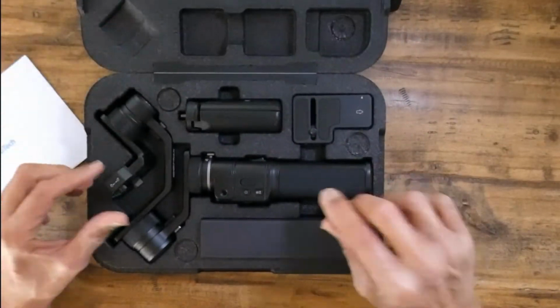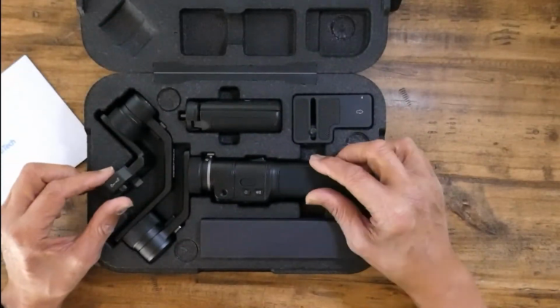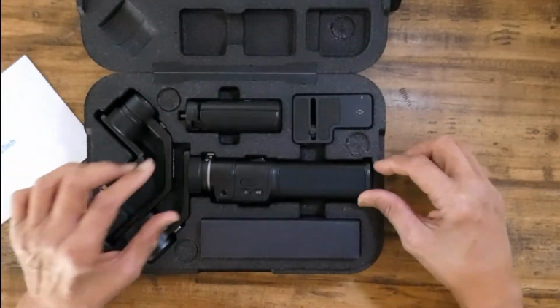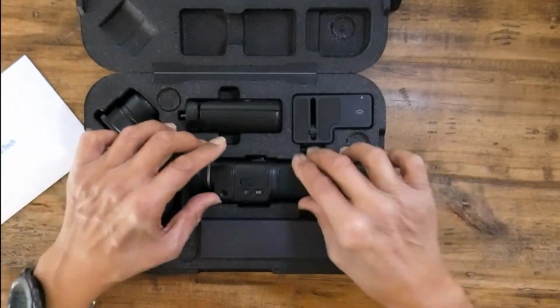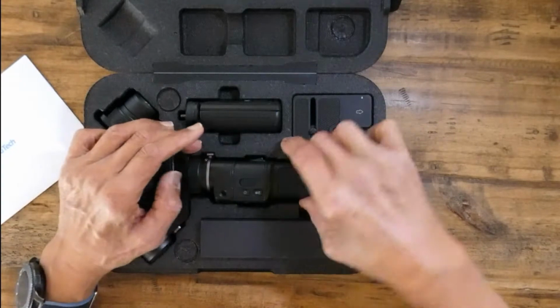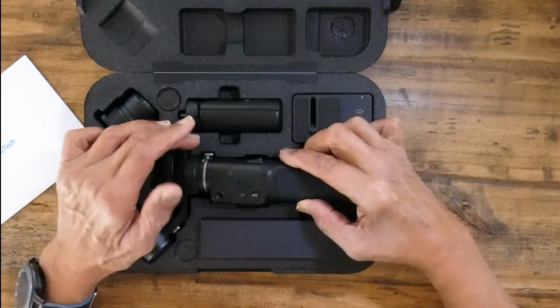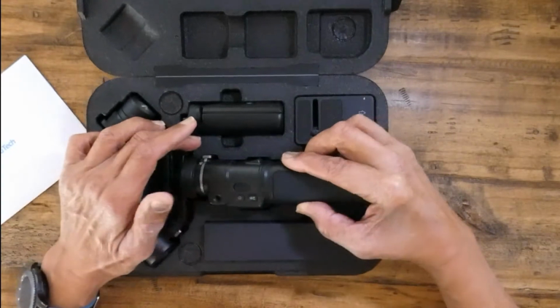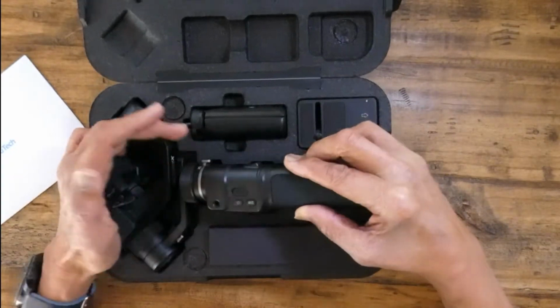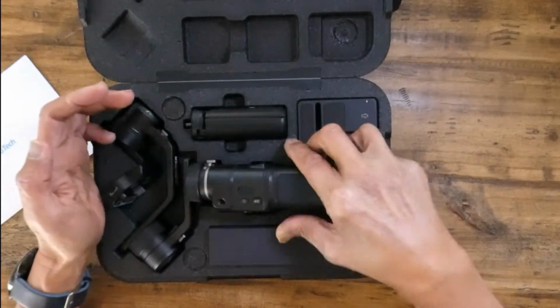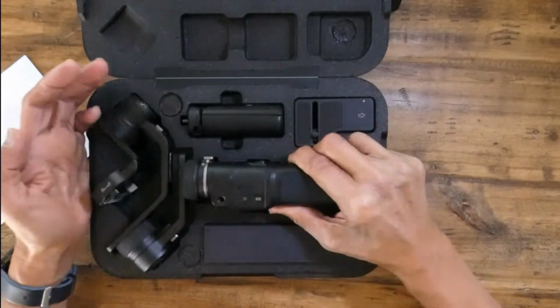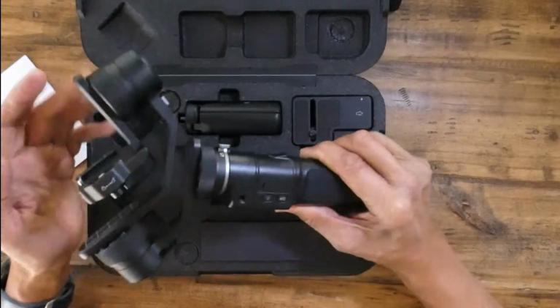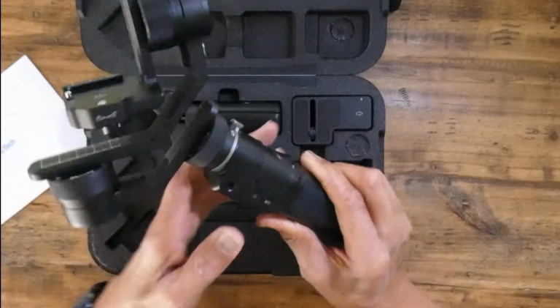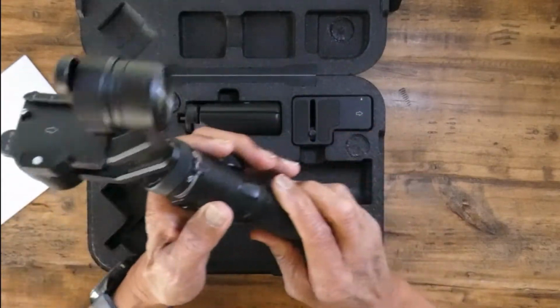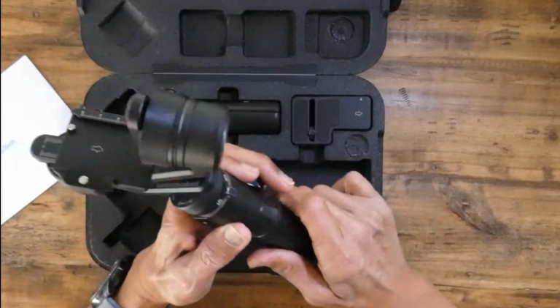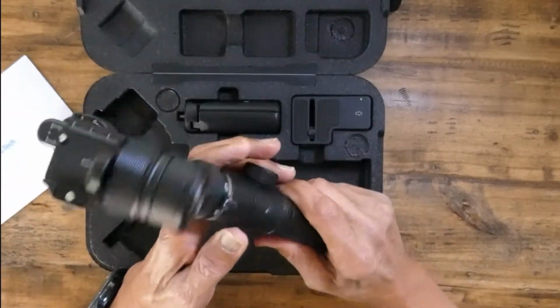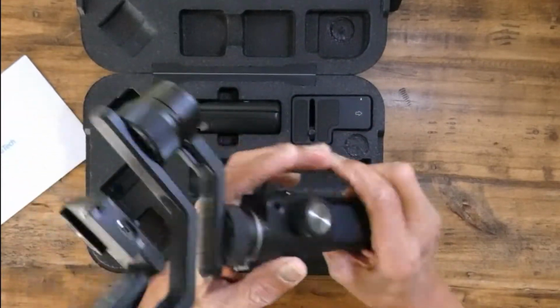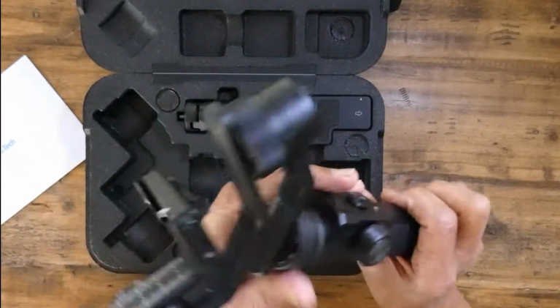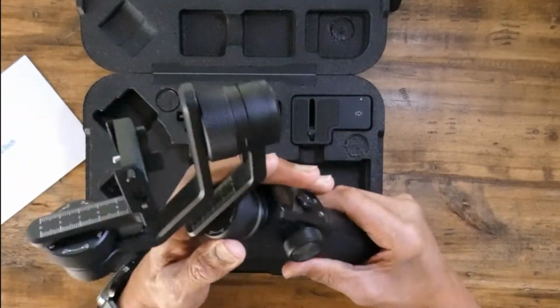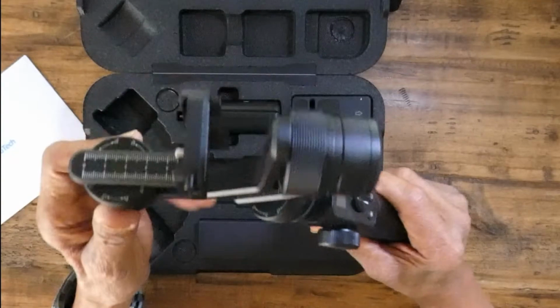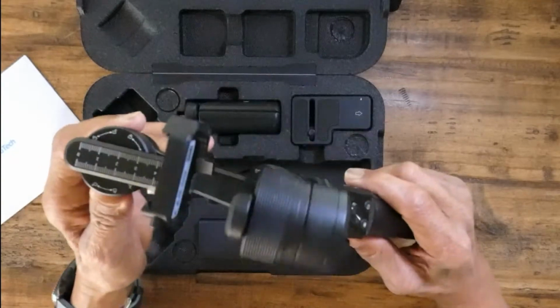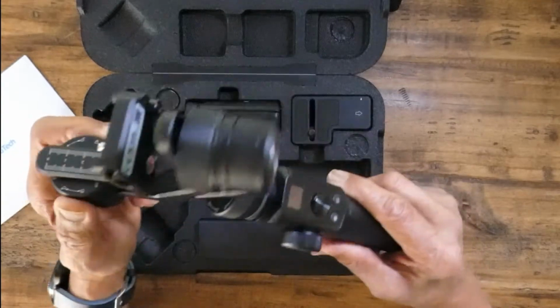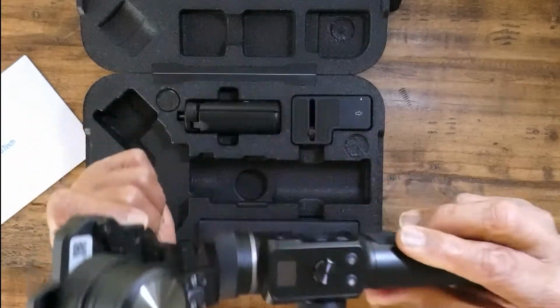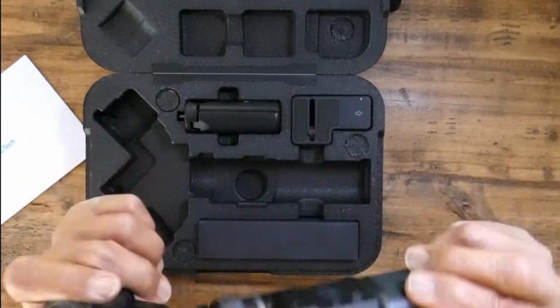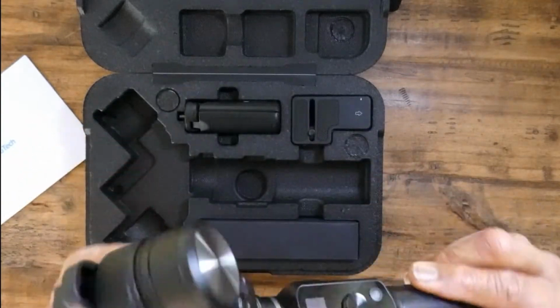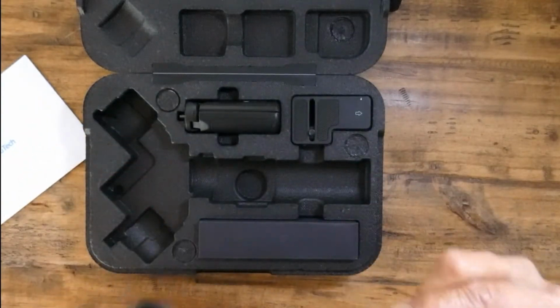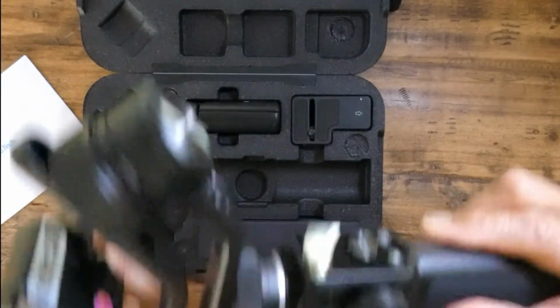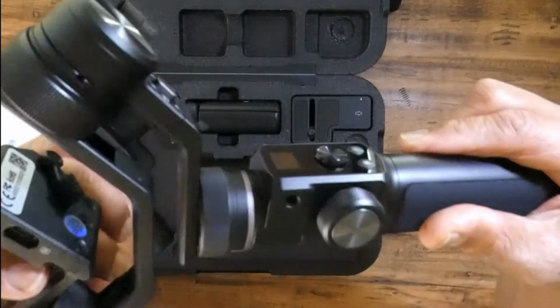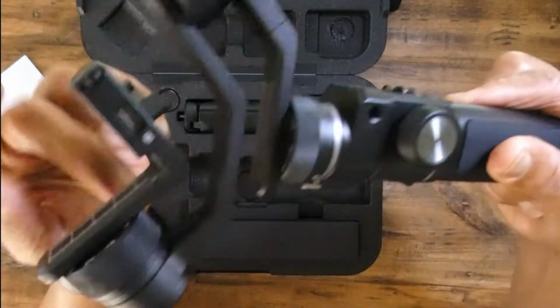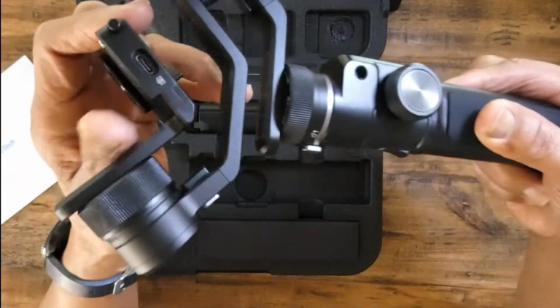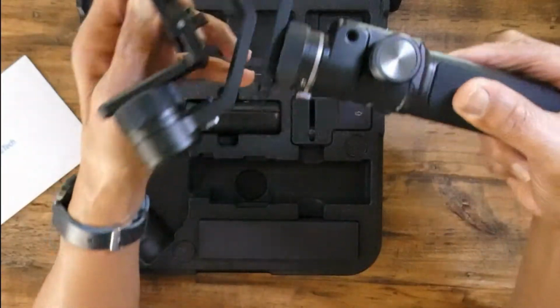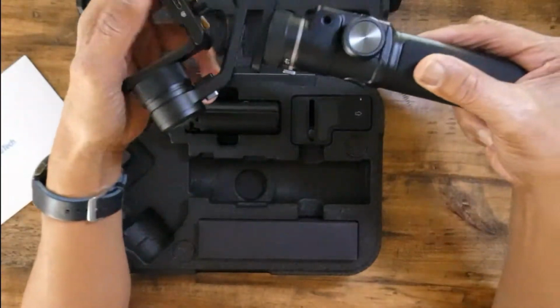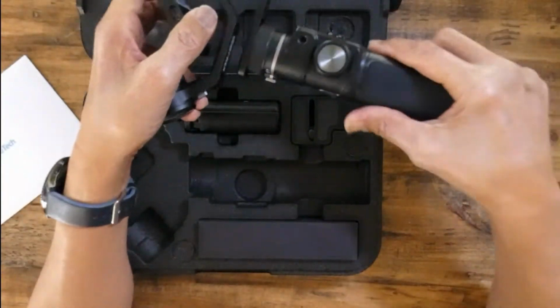All right, so what we got here is we got the complete handle and stabilizer.